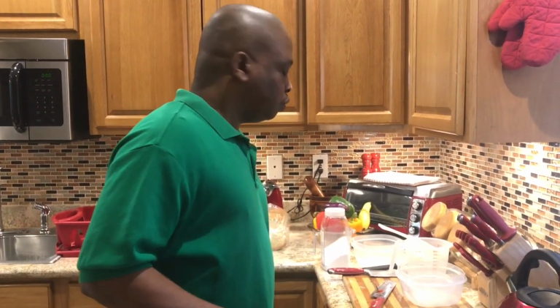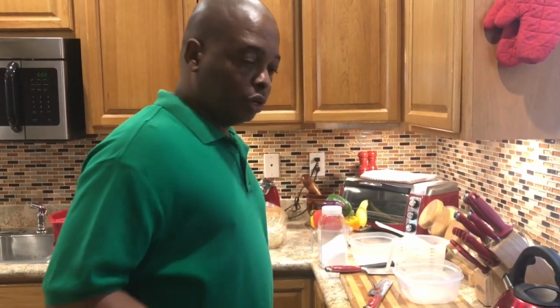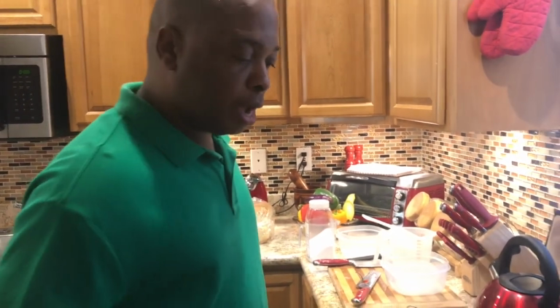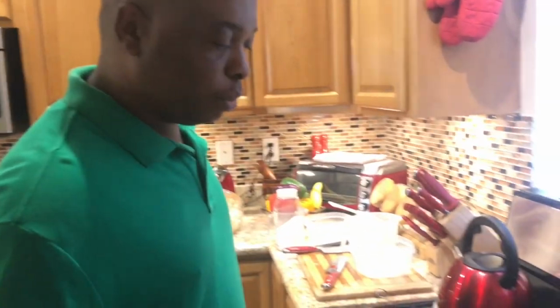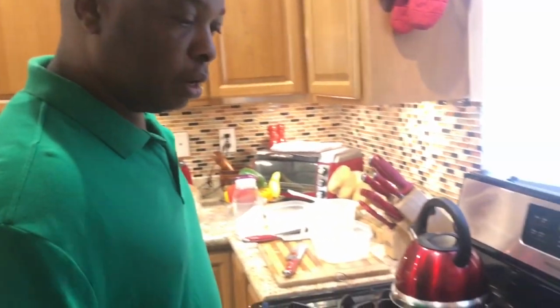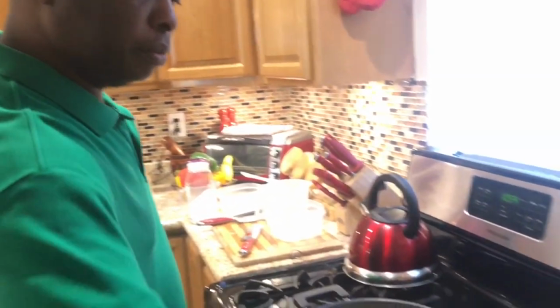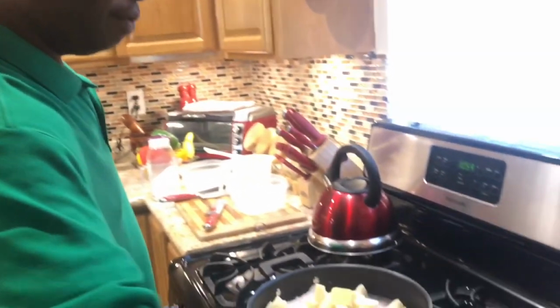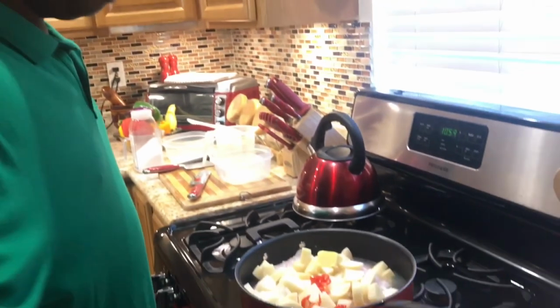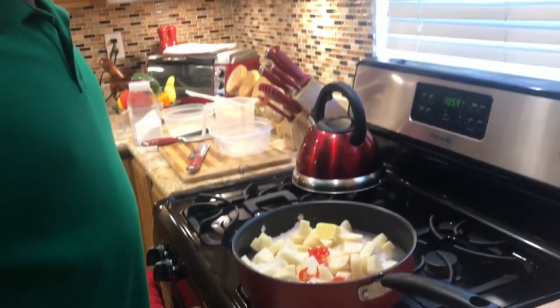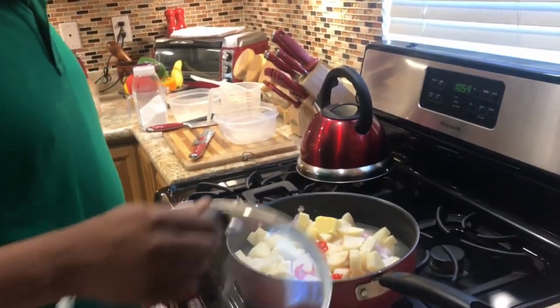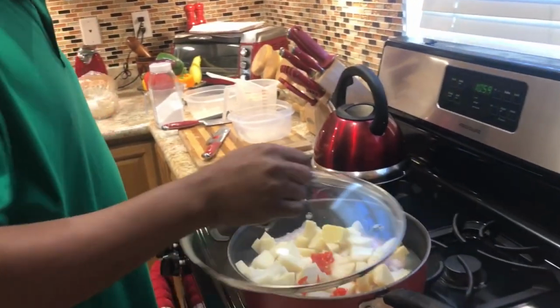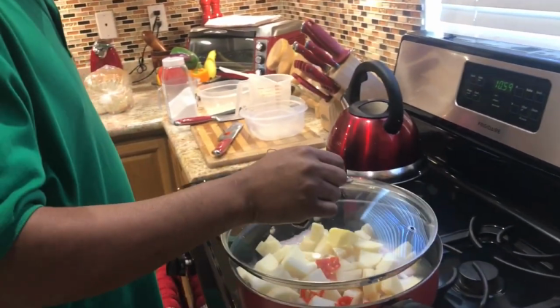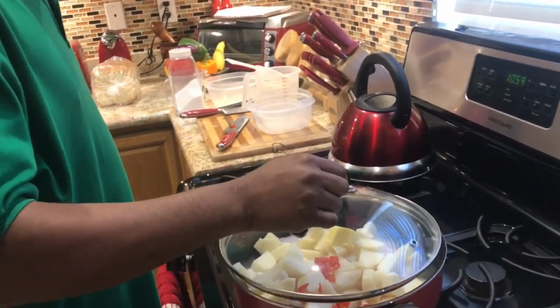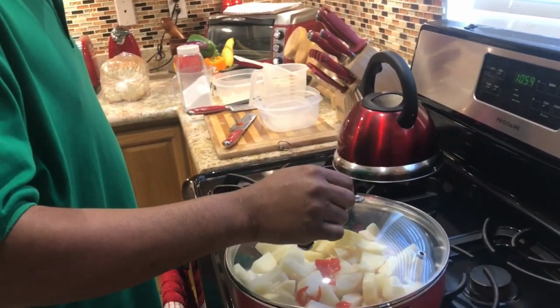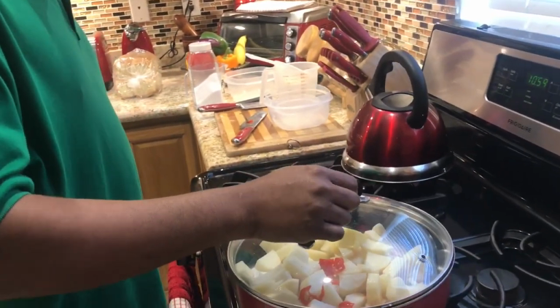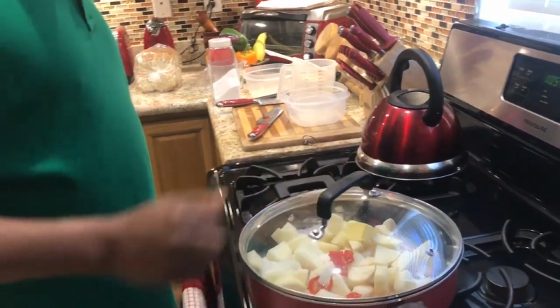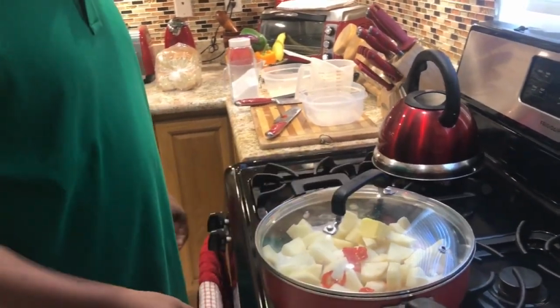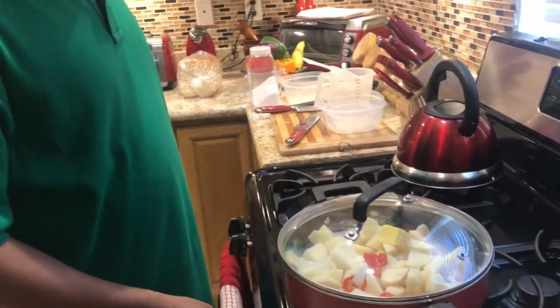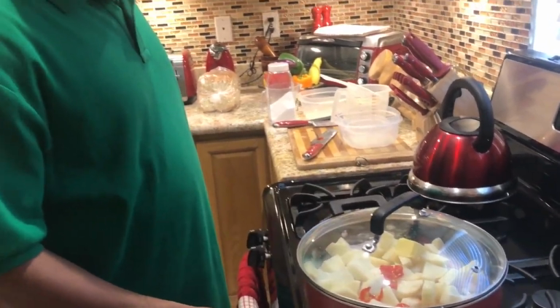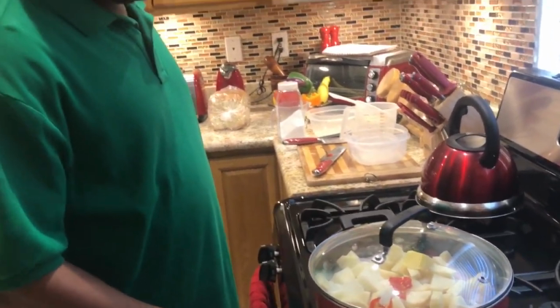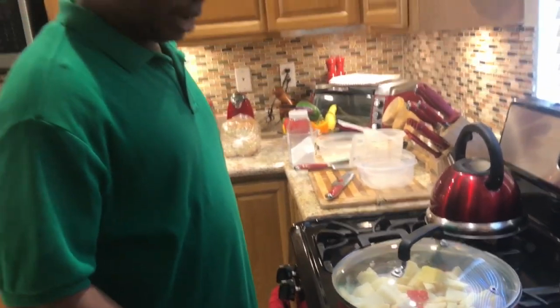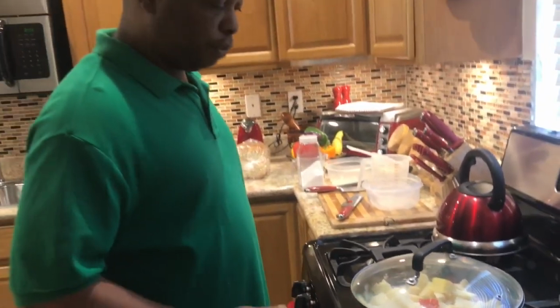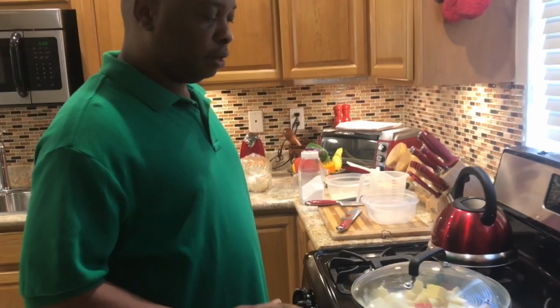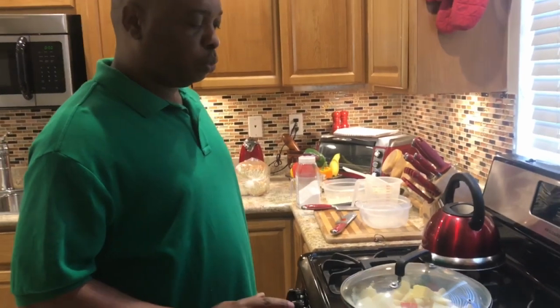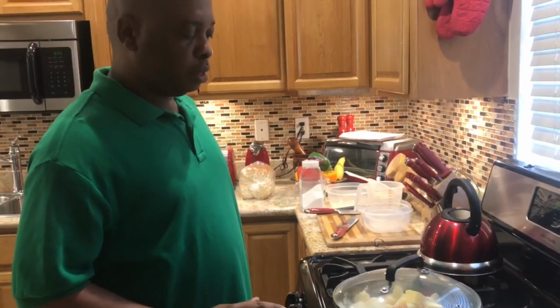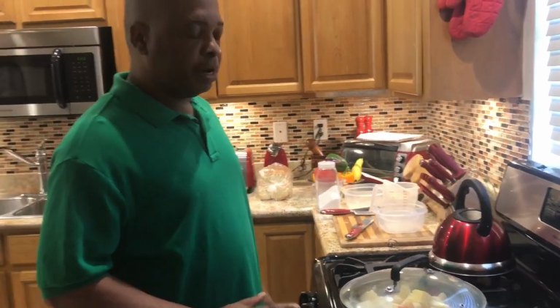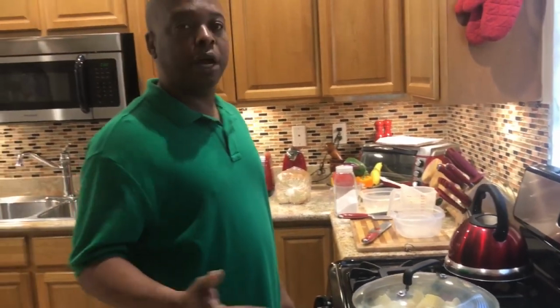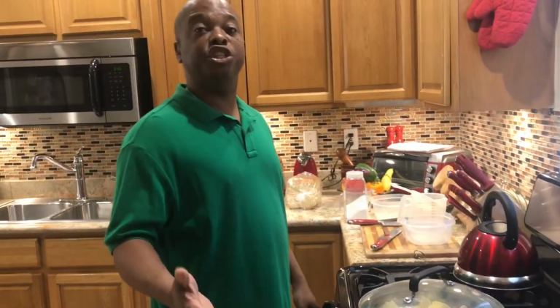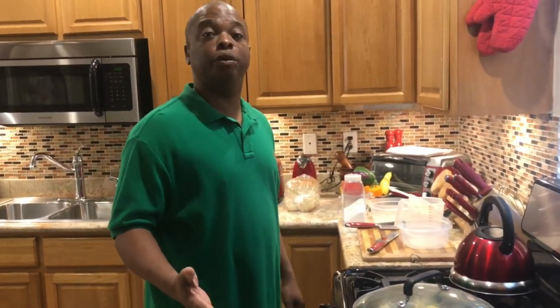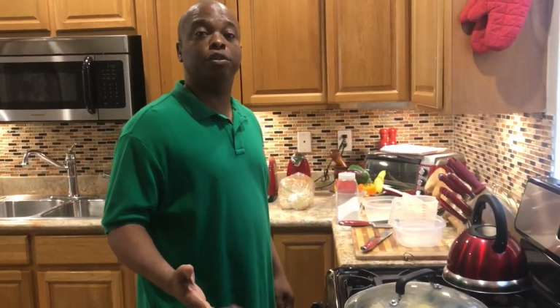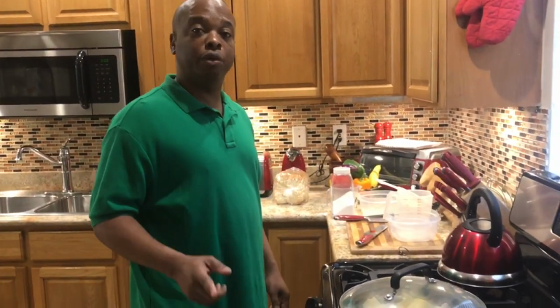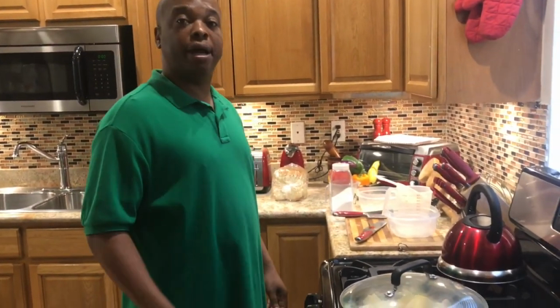So what we're going to do now is cover this up, let it come to a boil, and after 15 minutes we'll come back and check it out.